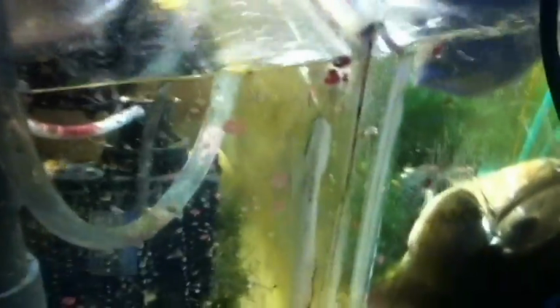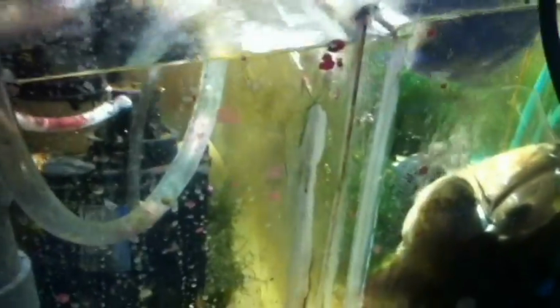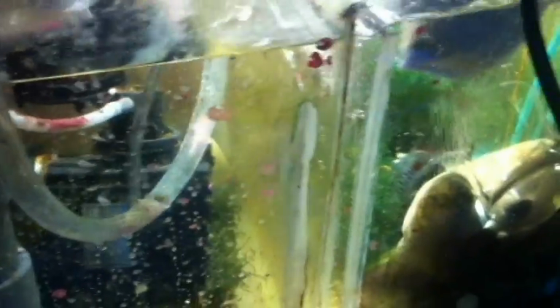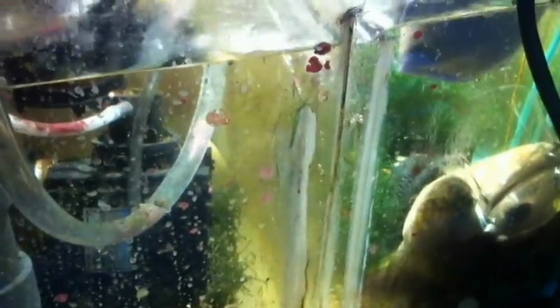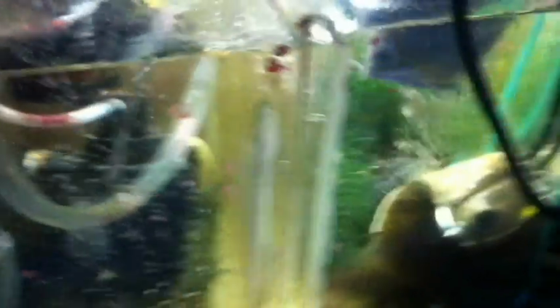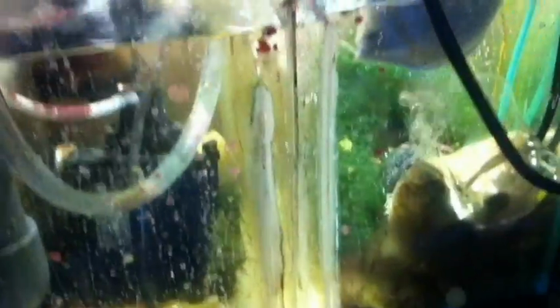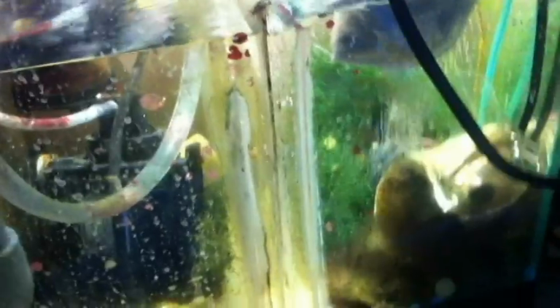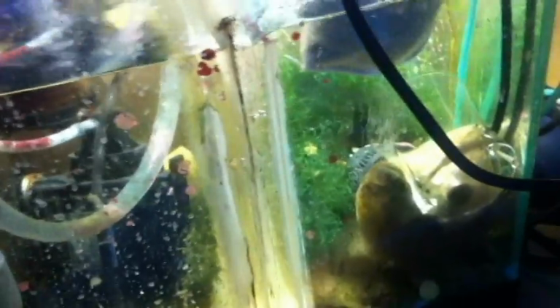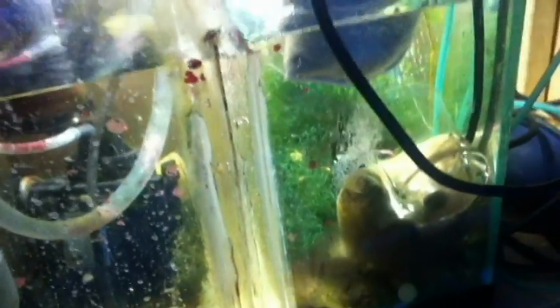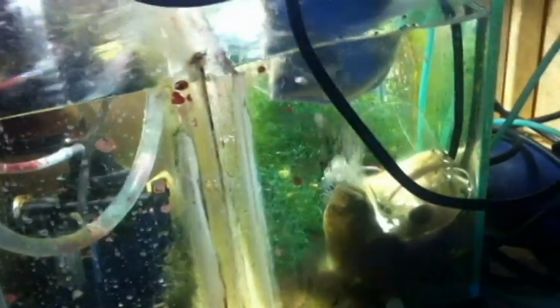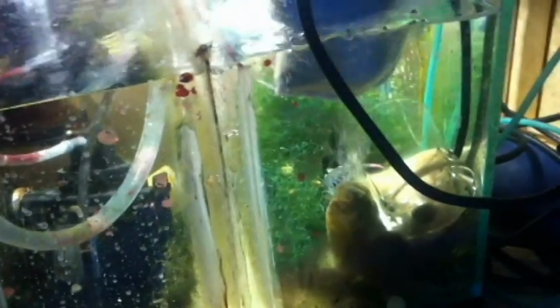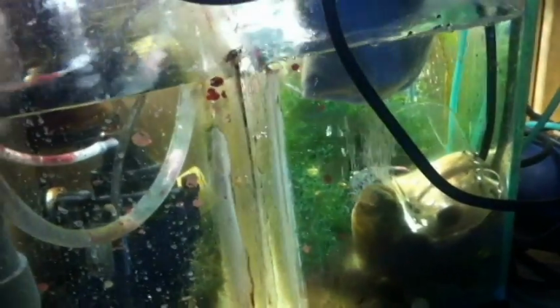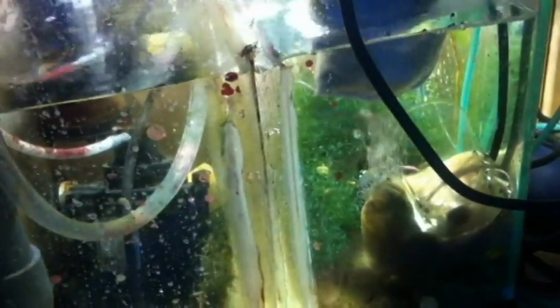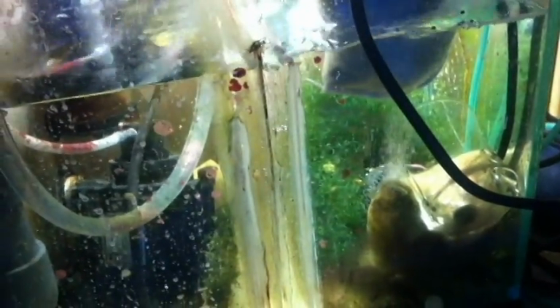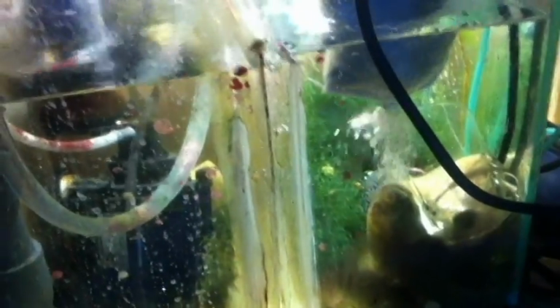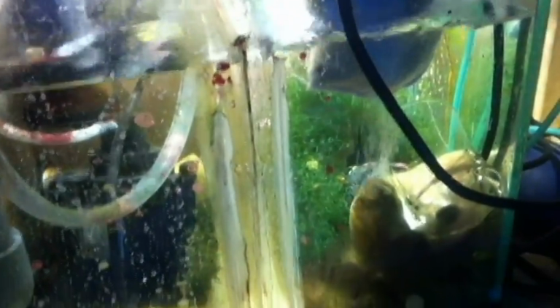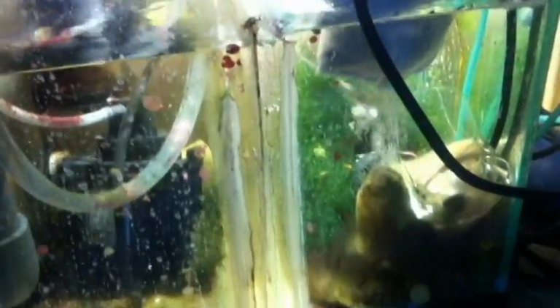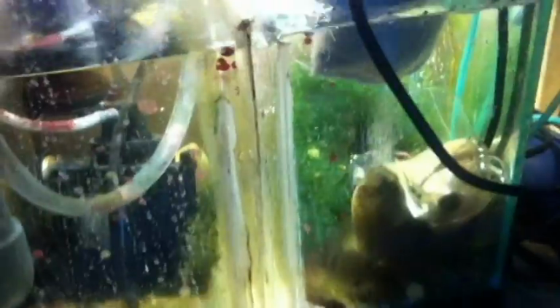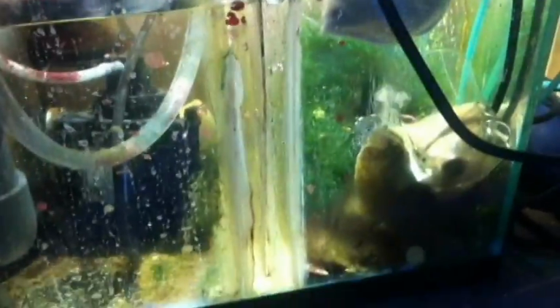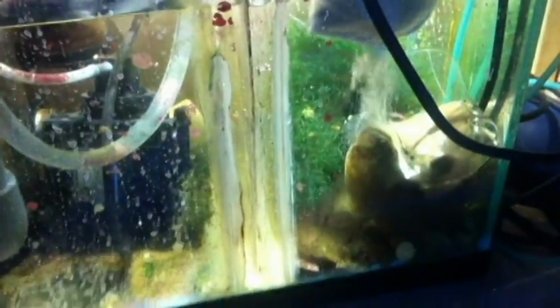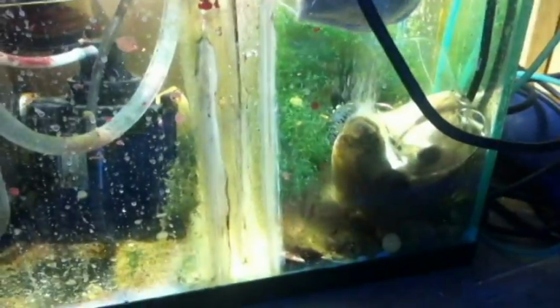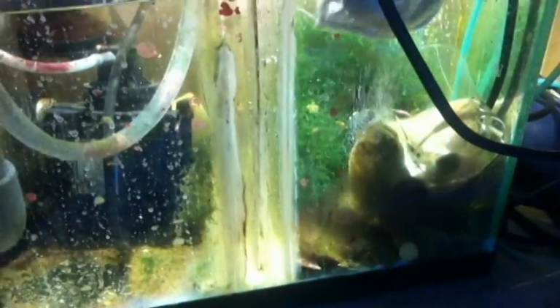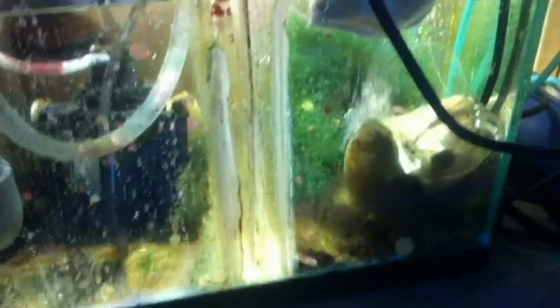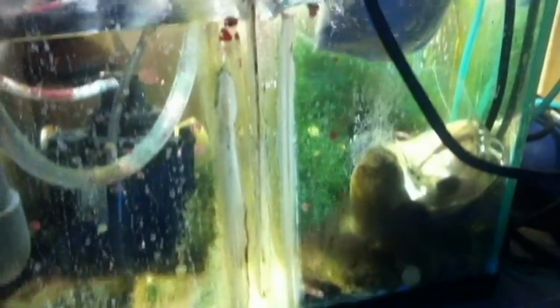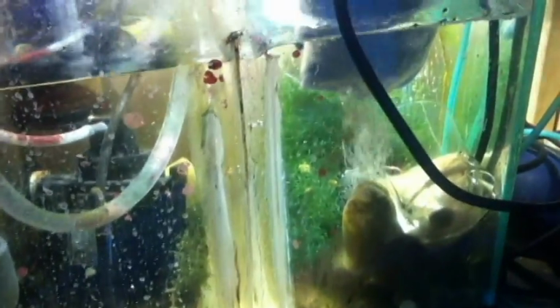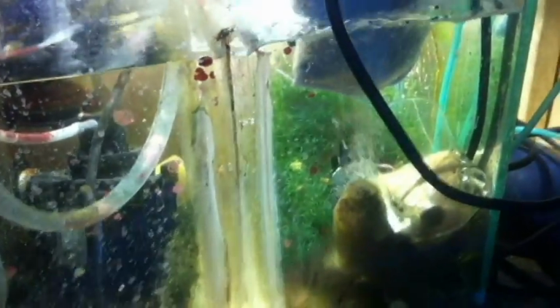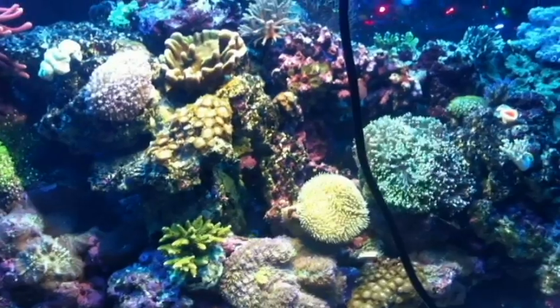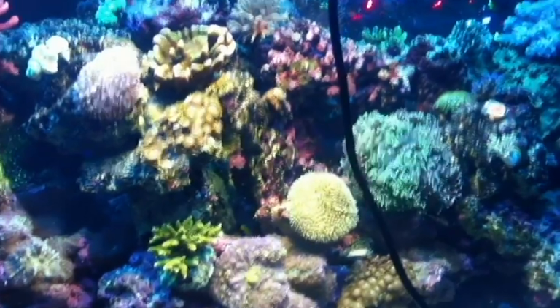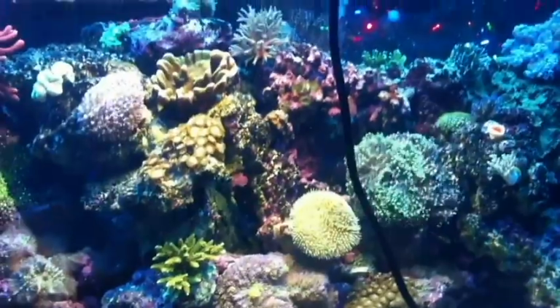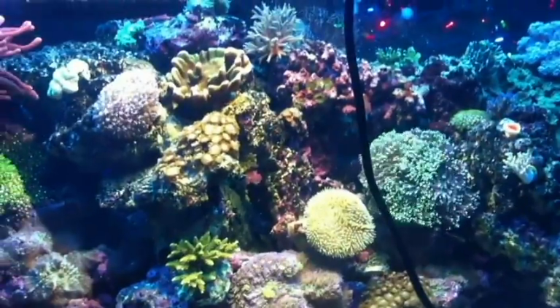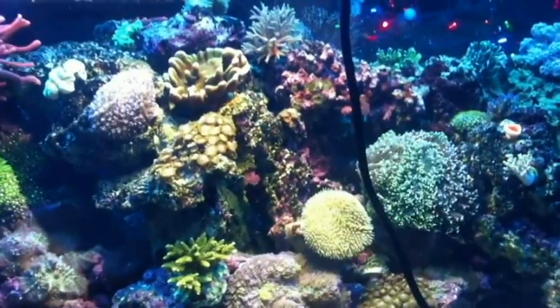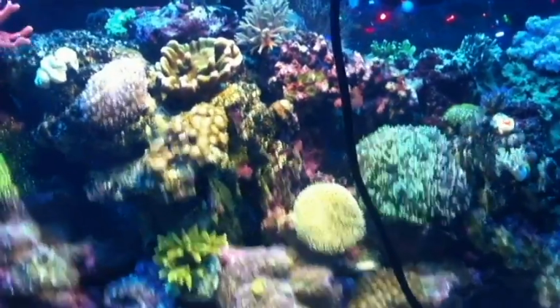And then I thought, oh well, I wonder what it'll look like in my tank. And actually it's not that bad. So if you guys bear with me, I'll pause the clip, go set it up, and I'll be right back. Okay, now I've got it all set up.